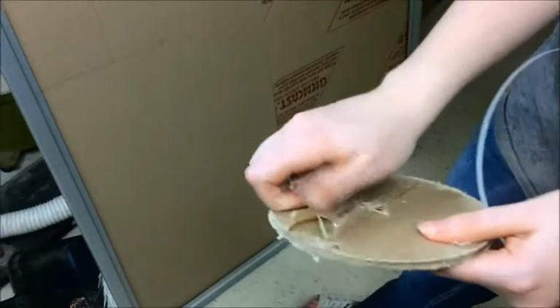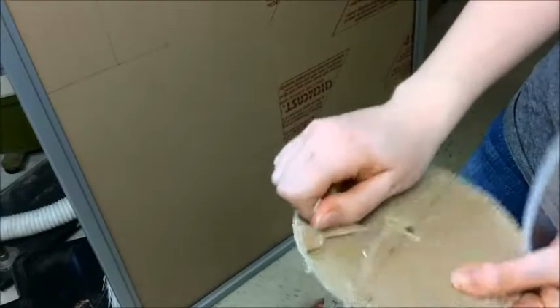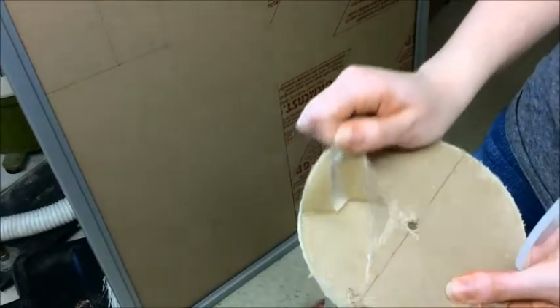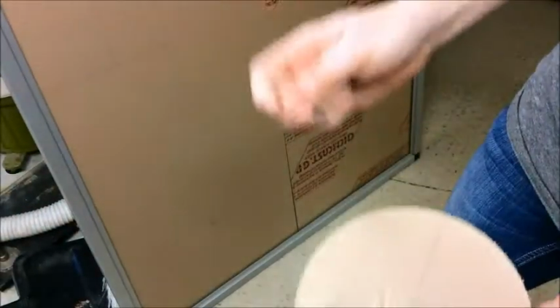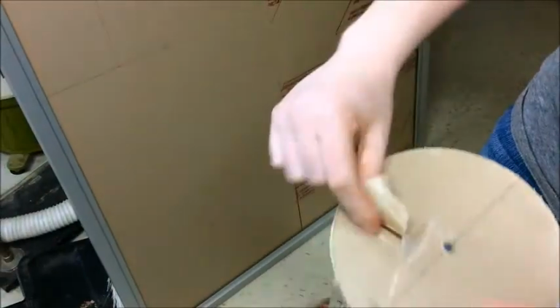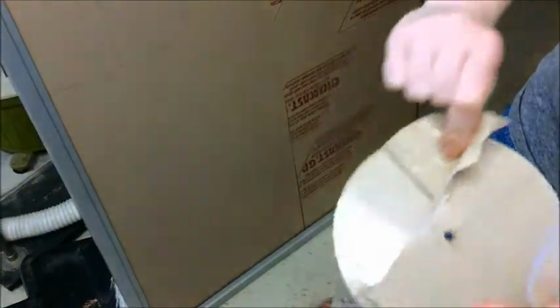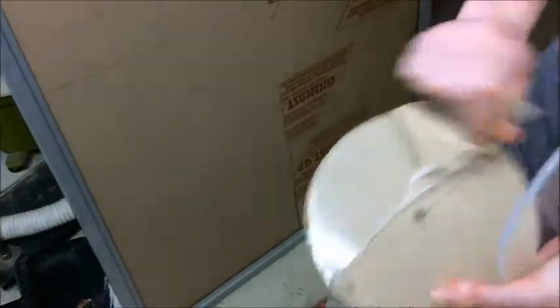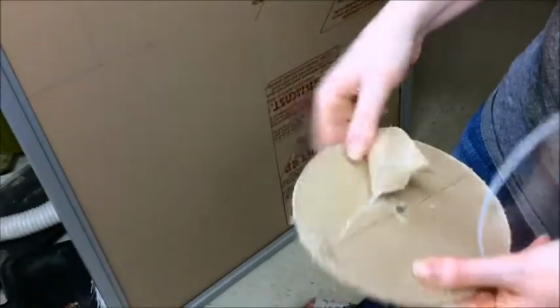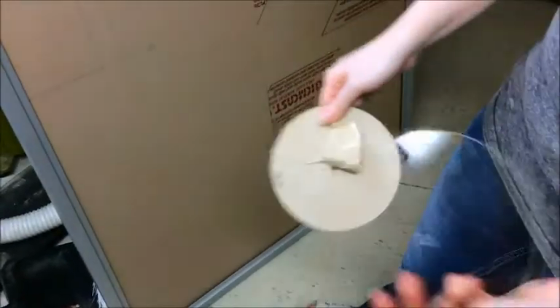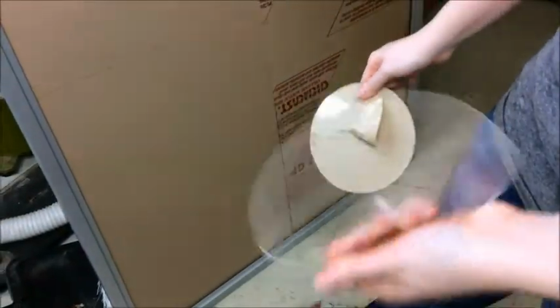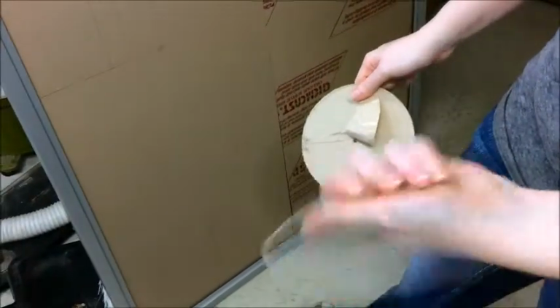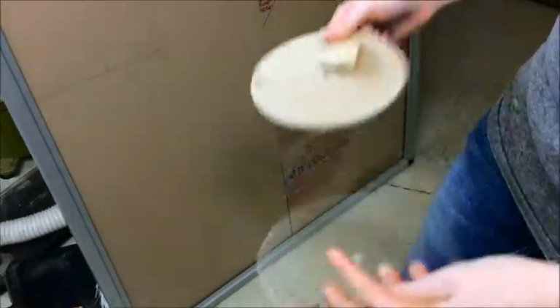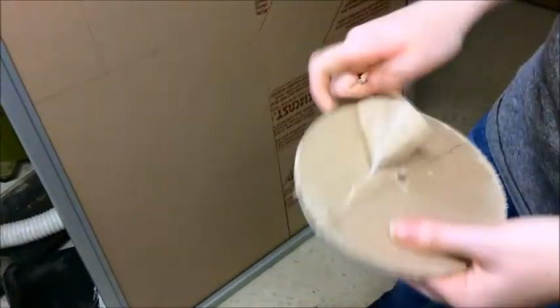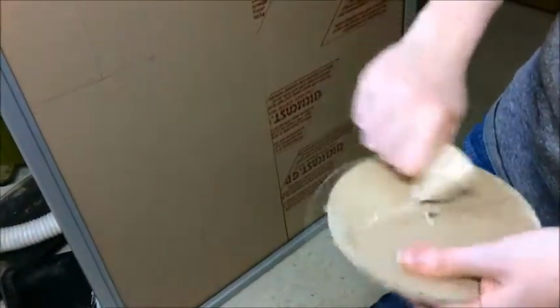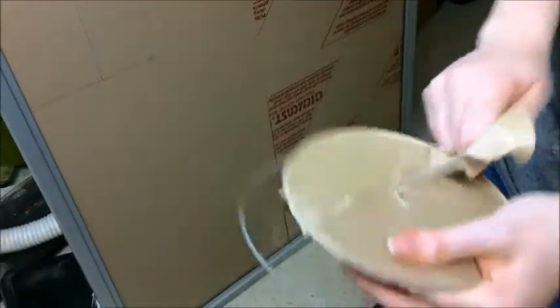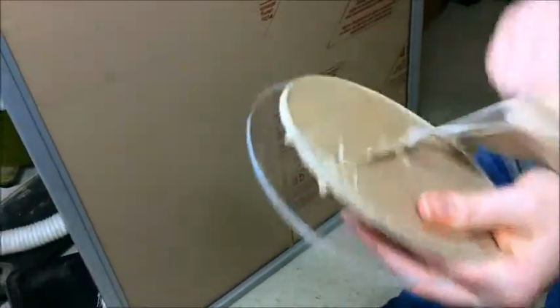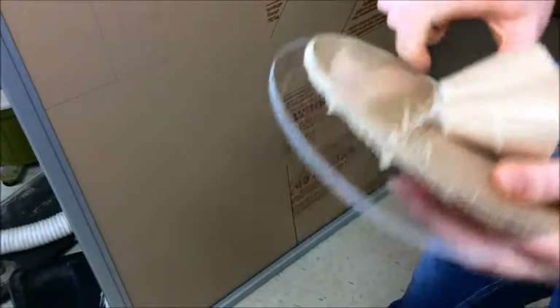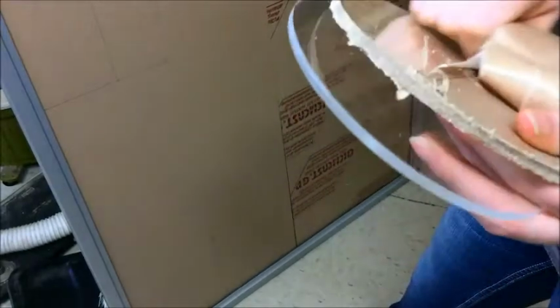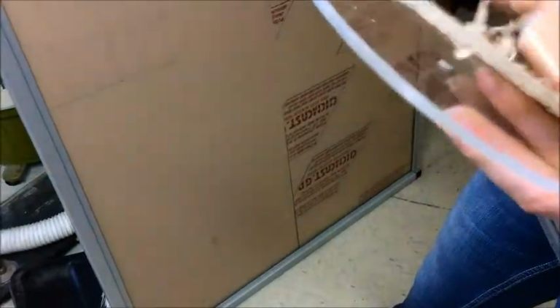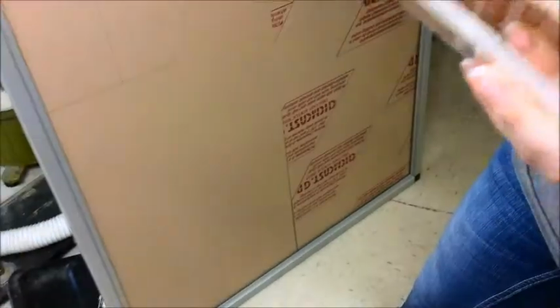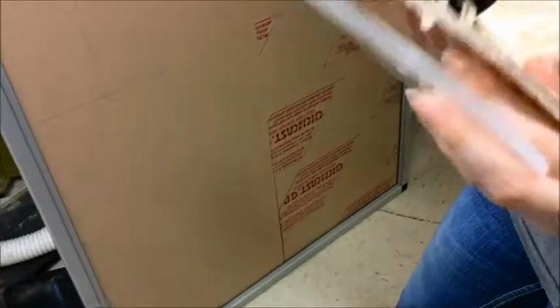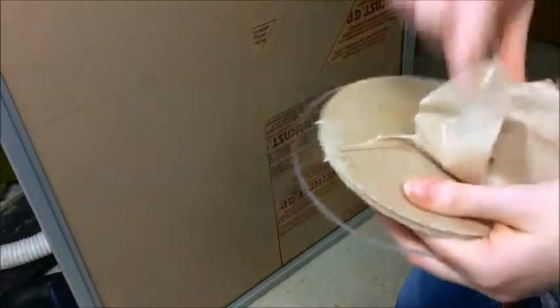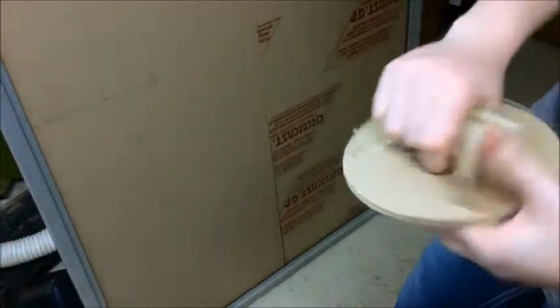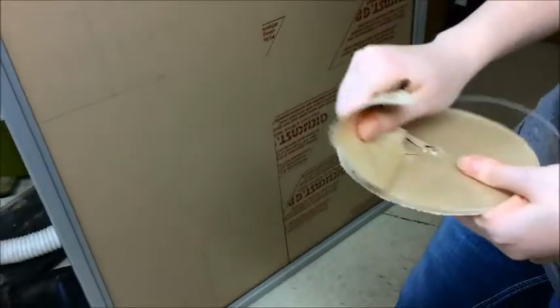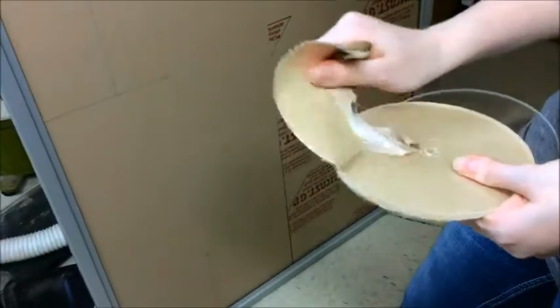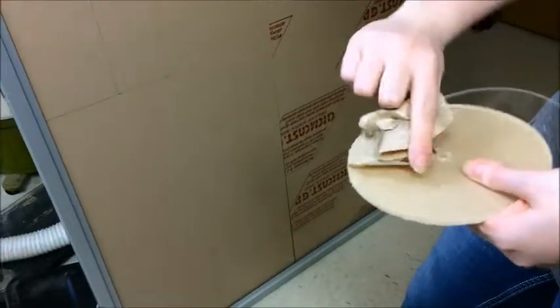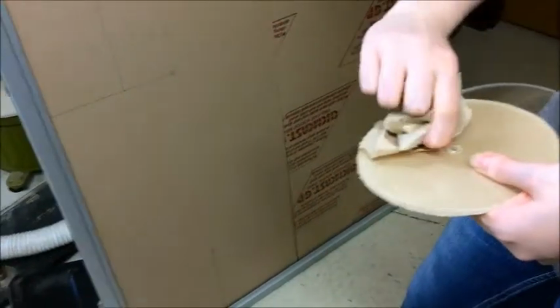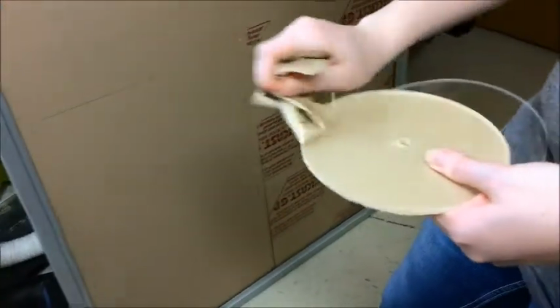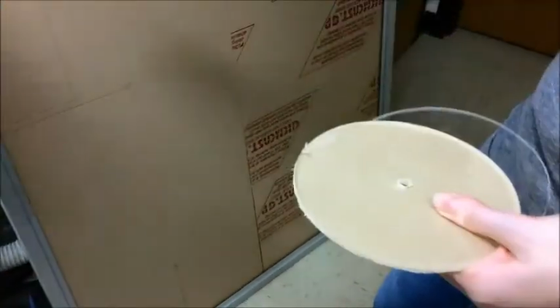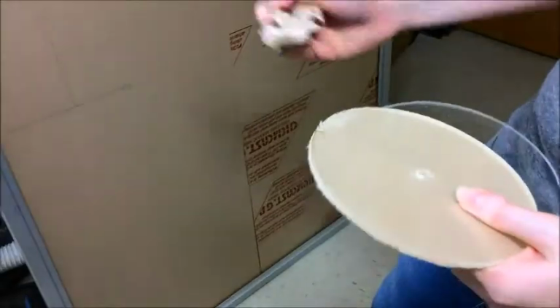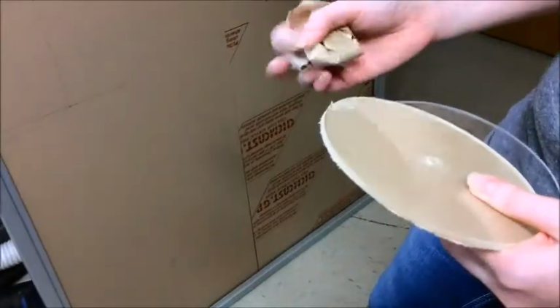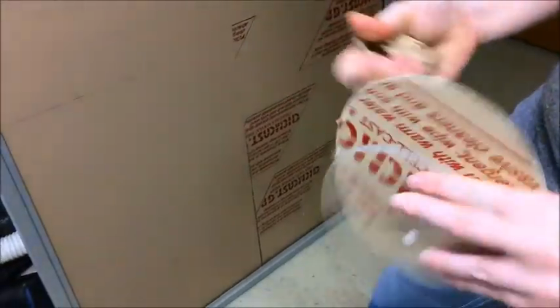After all the panels have been machined, peel off the paper coating on the panels. This is a video of us peeling the paper off one of the cut holes since we did not have enough time to record taking the paper off the acrylic panels.